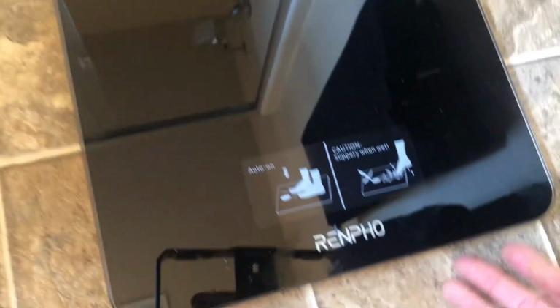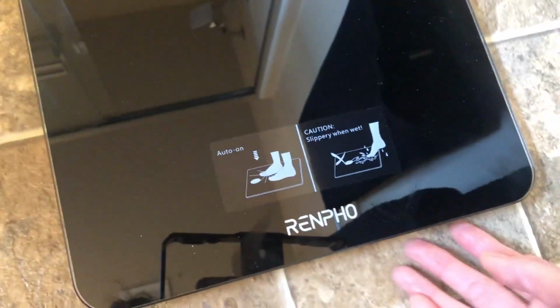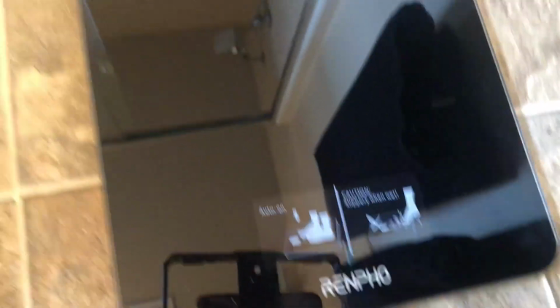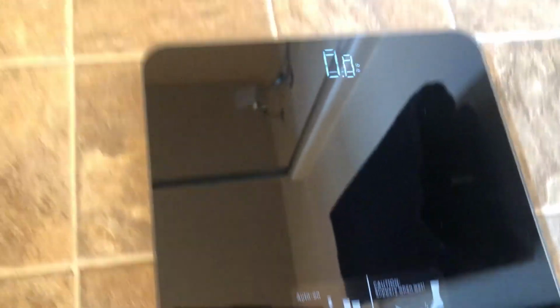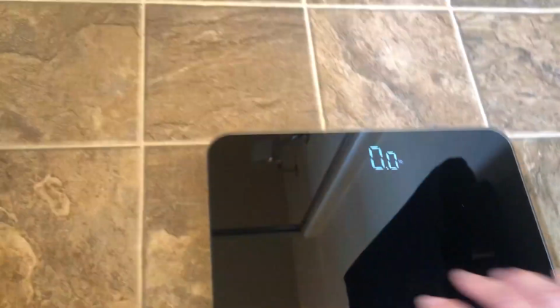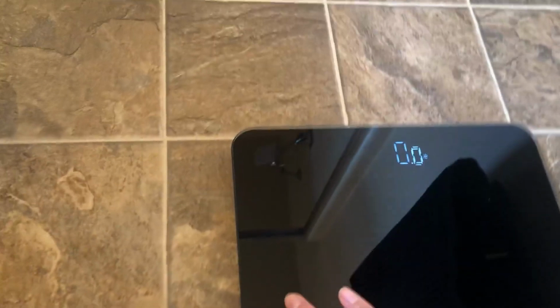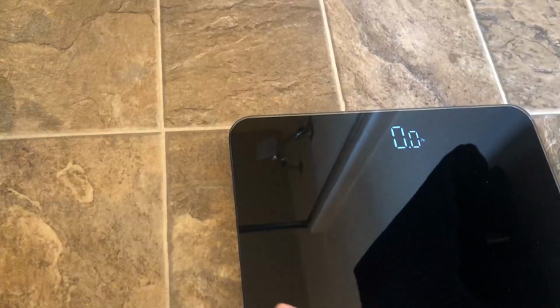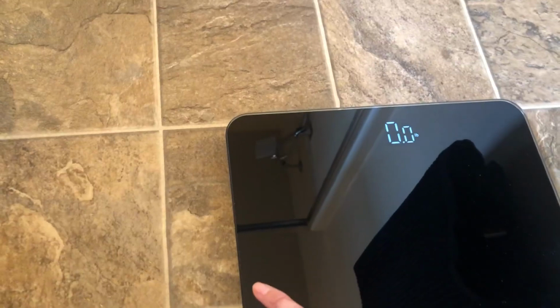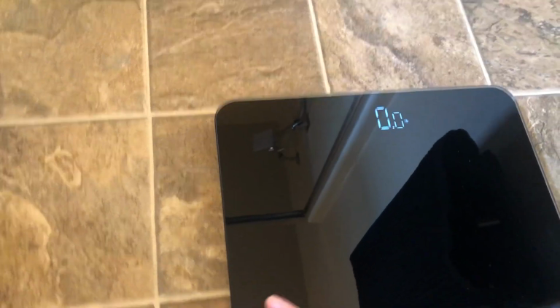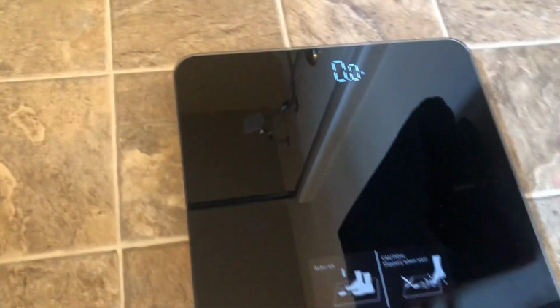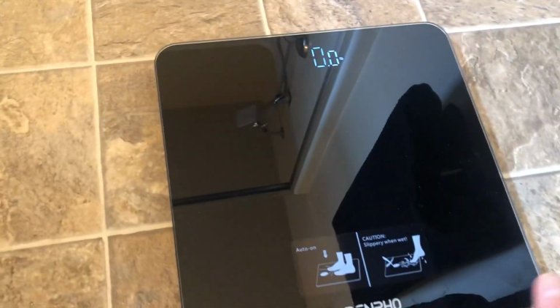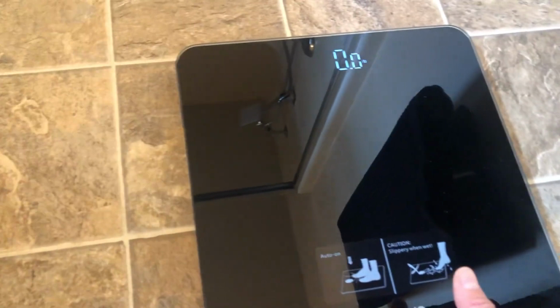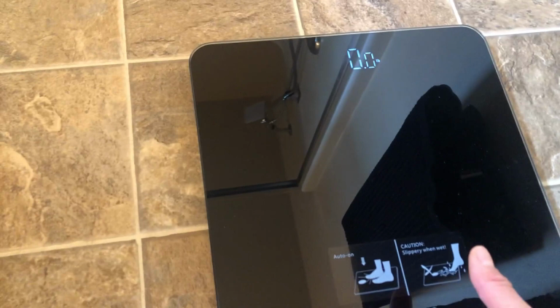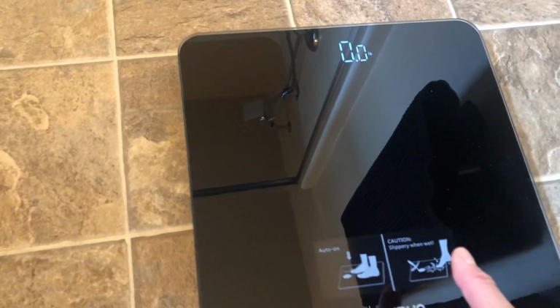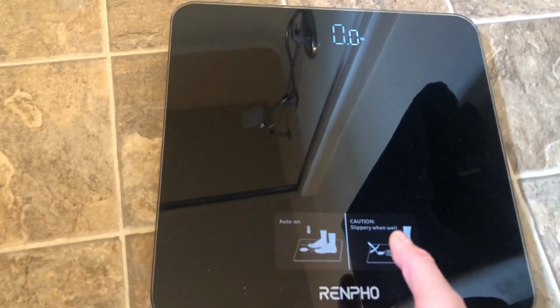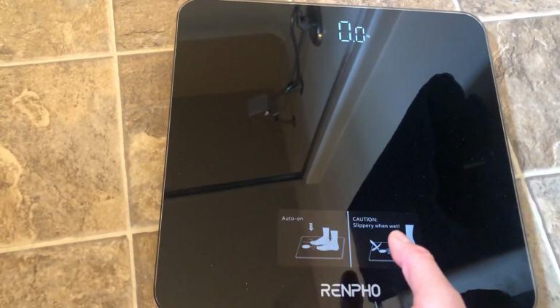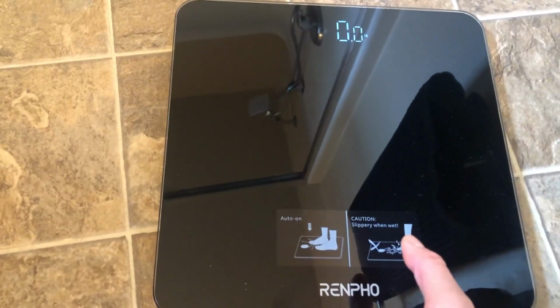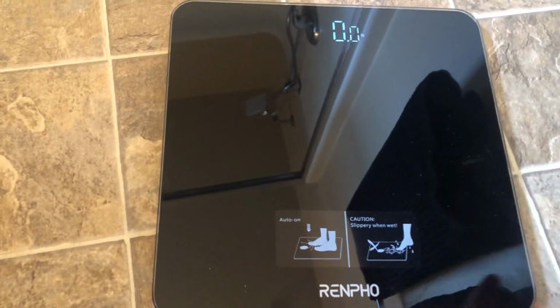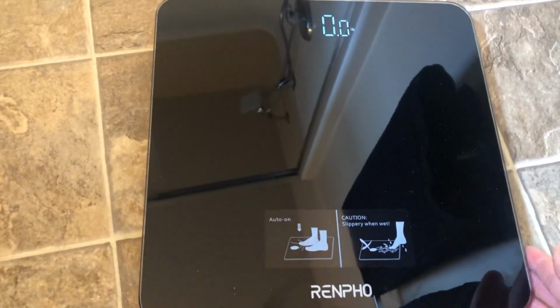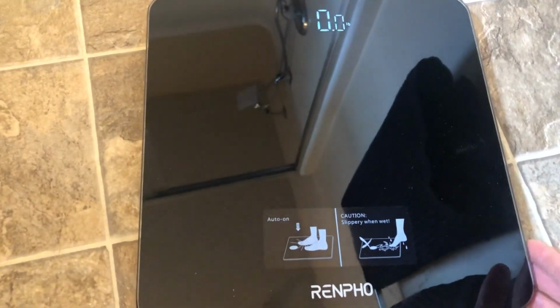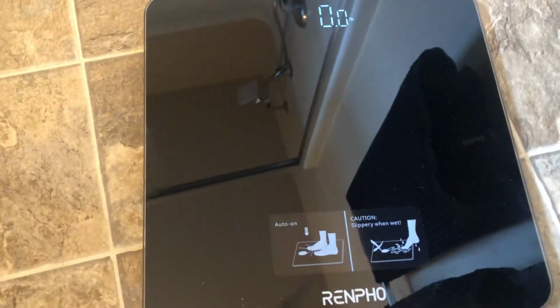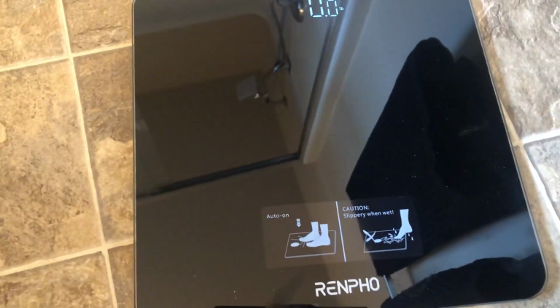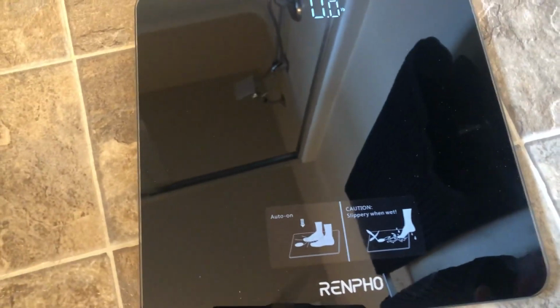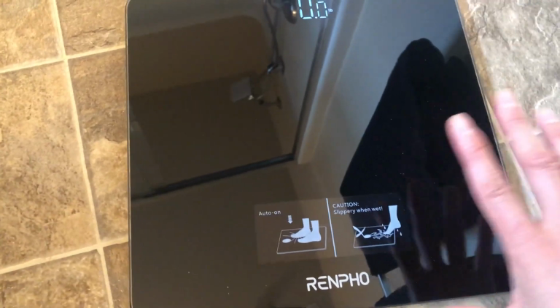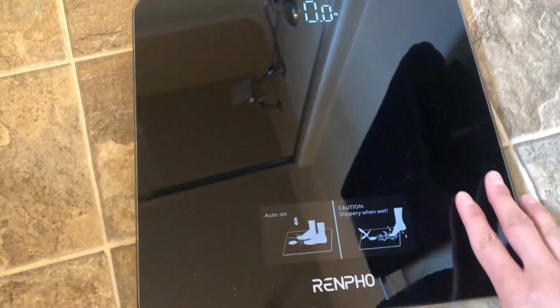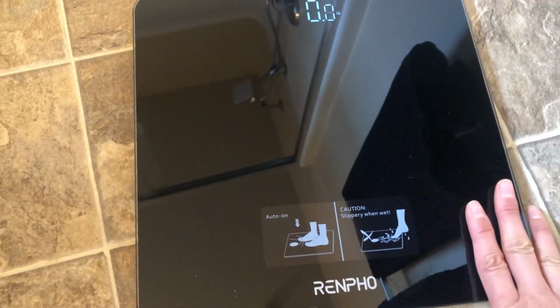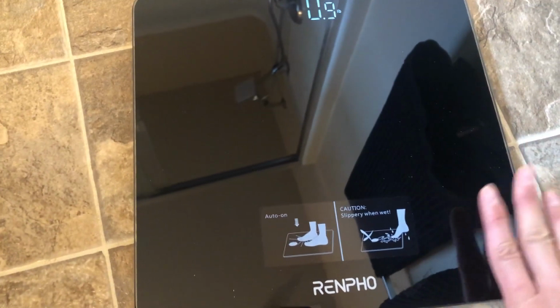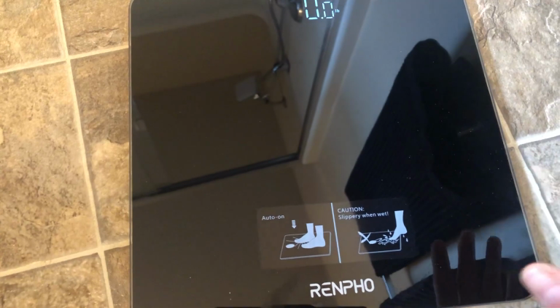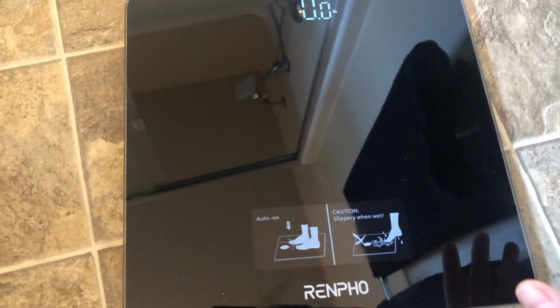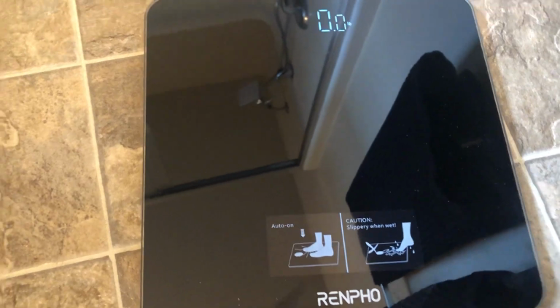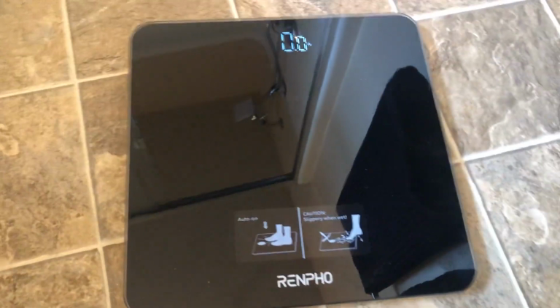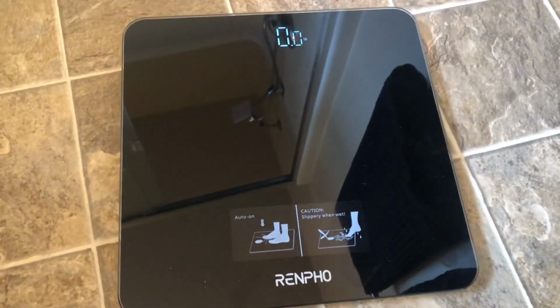If you're just looking for a simple, minimal design body weight scale, this is really great.